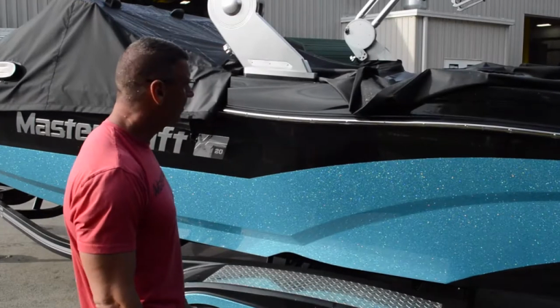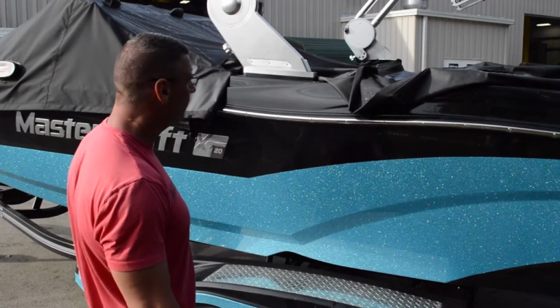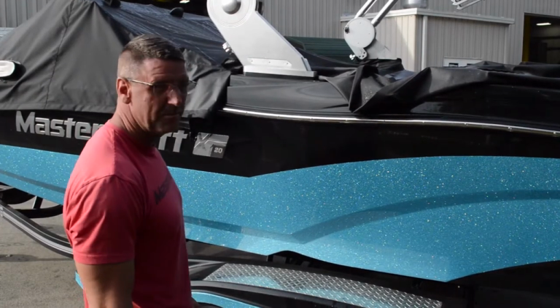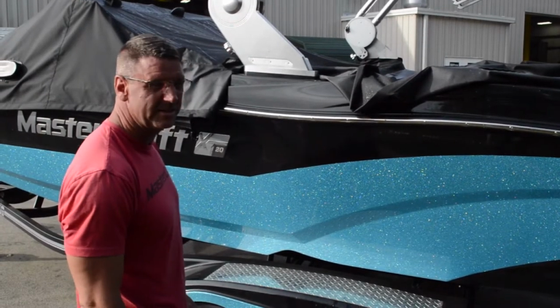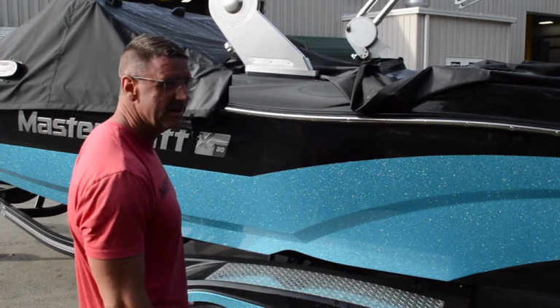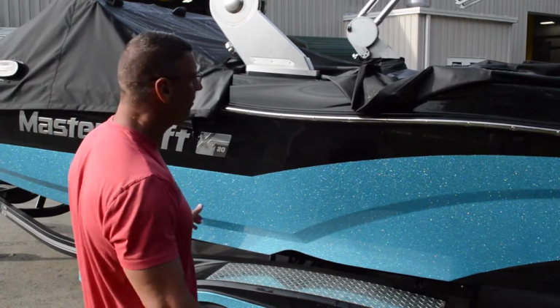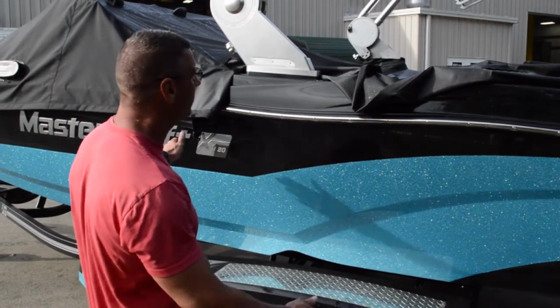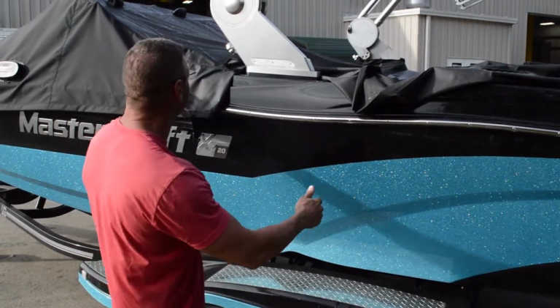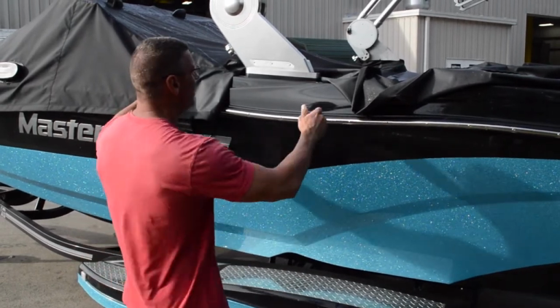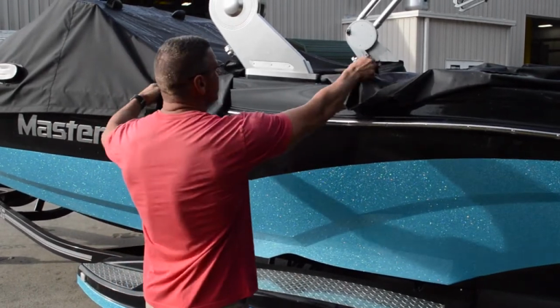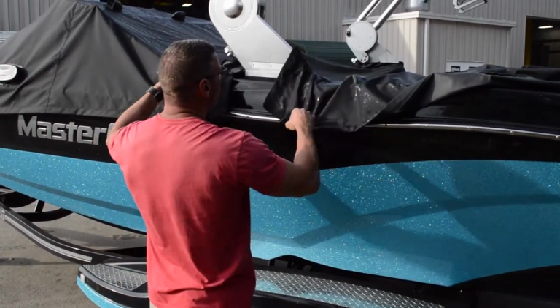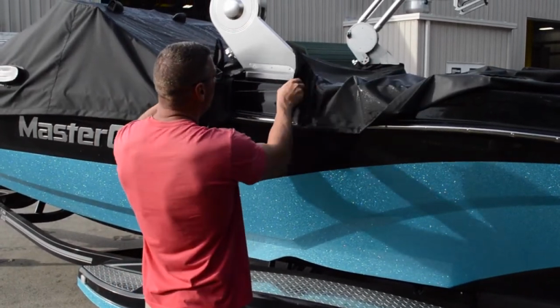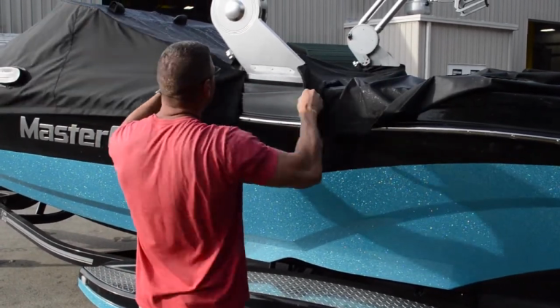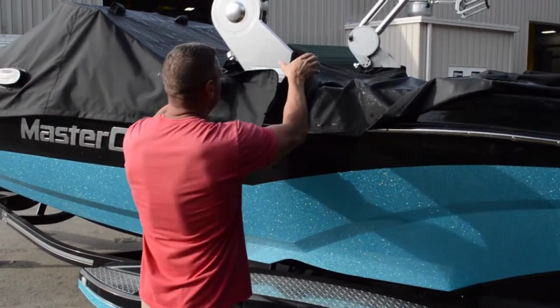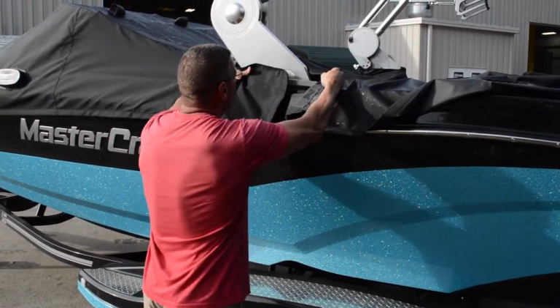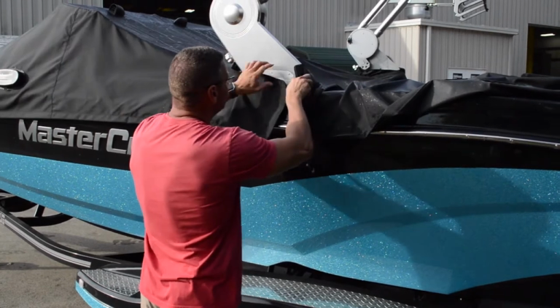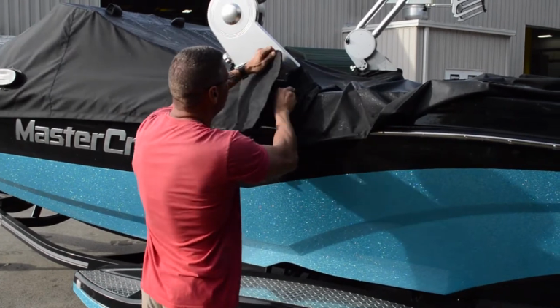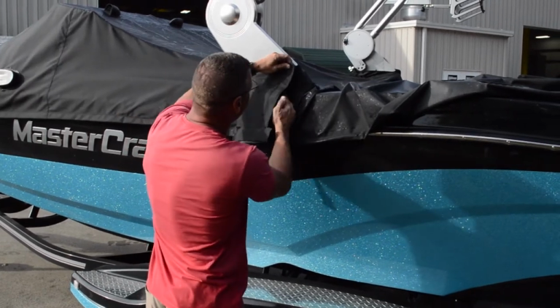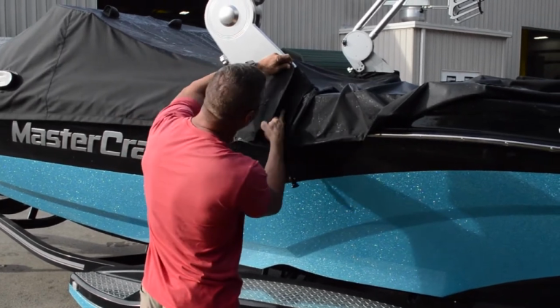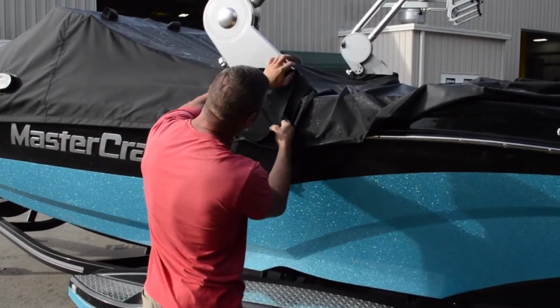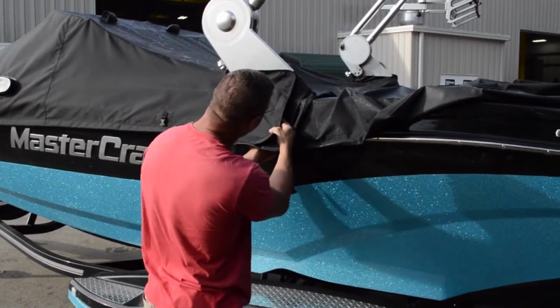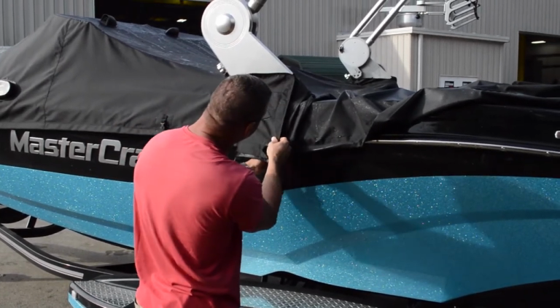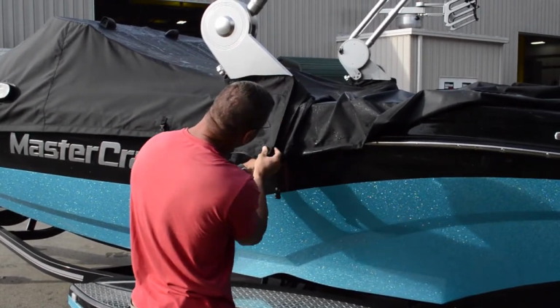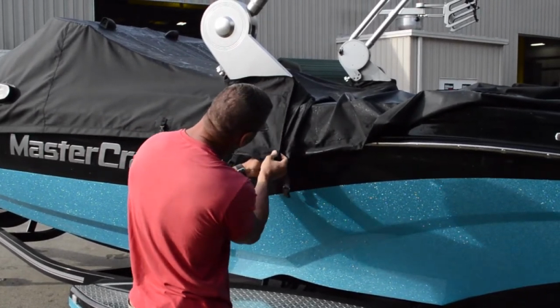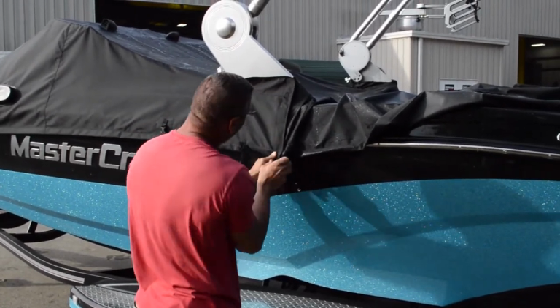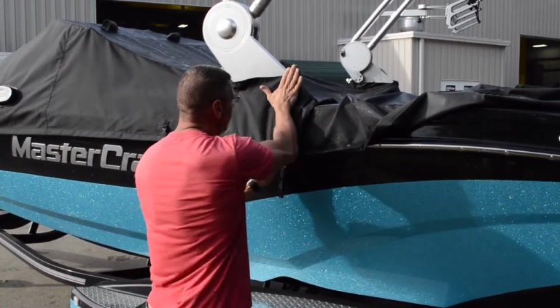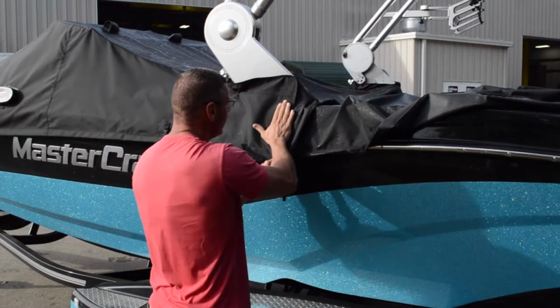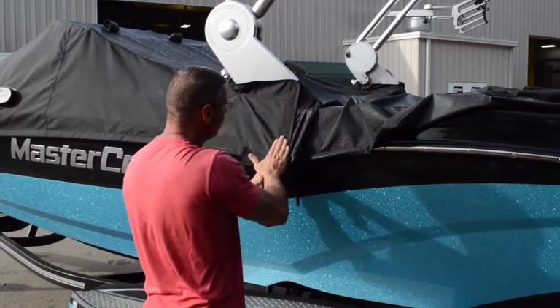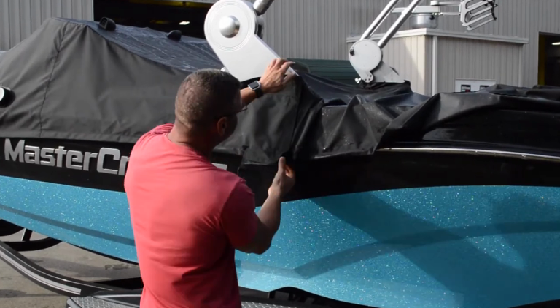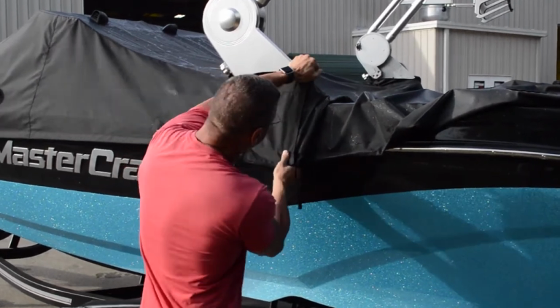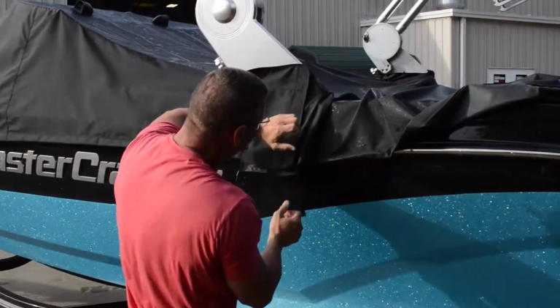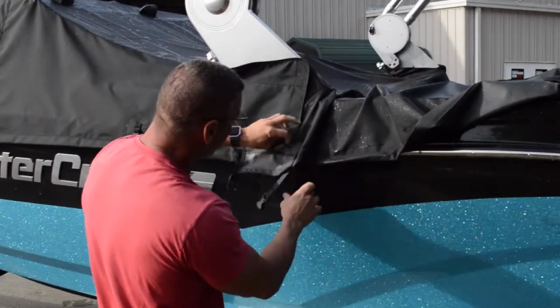We're going to go through the process of getting this cover on correctly on the new covers today. The first thing you want to be important about is make sure that when you're going around the tower leg you get it secured. Make sure you get full engagement on the Velcro — make sure it's all down really nice and tight so that it doesn't pull apart.